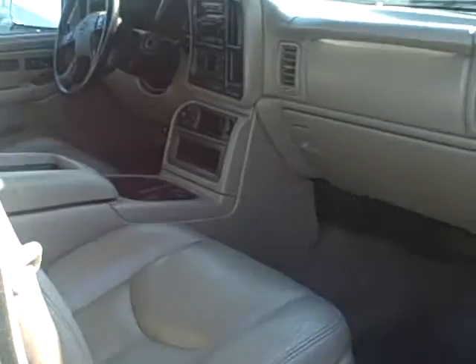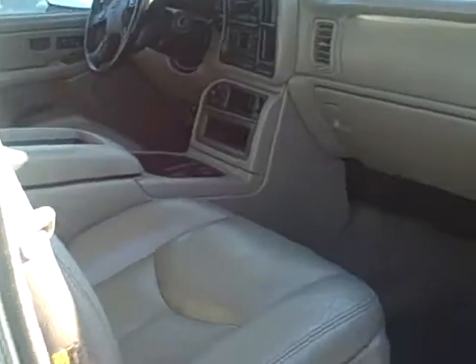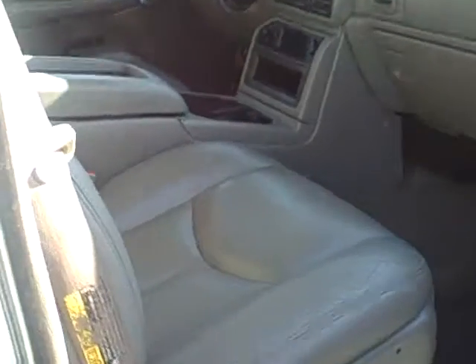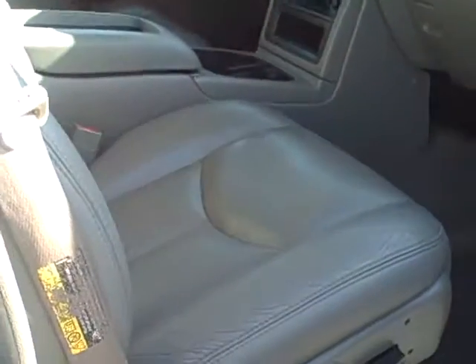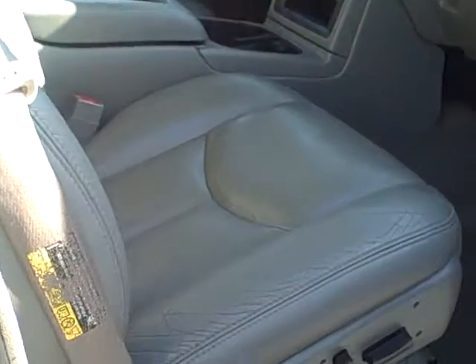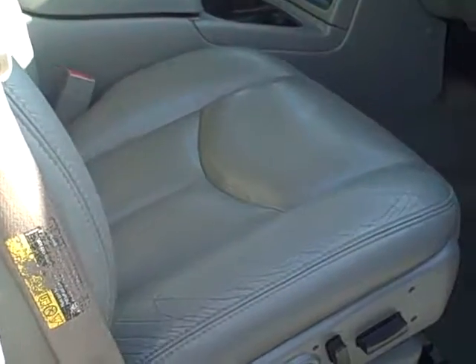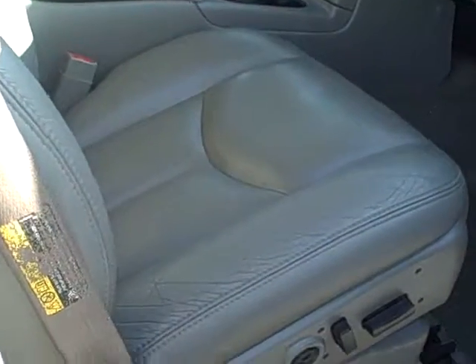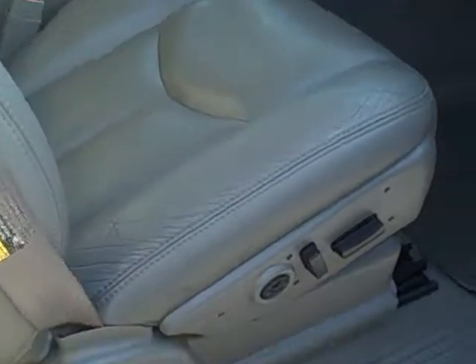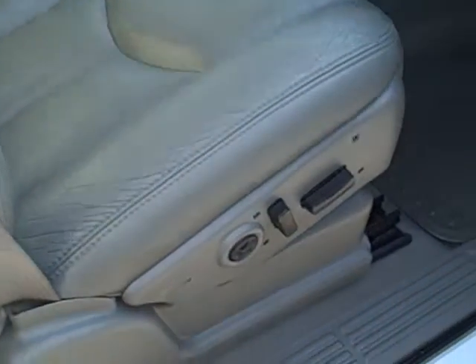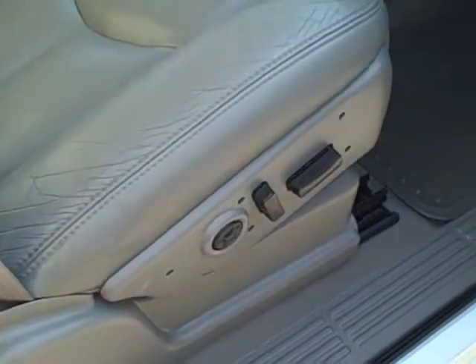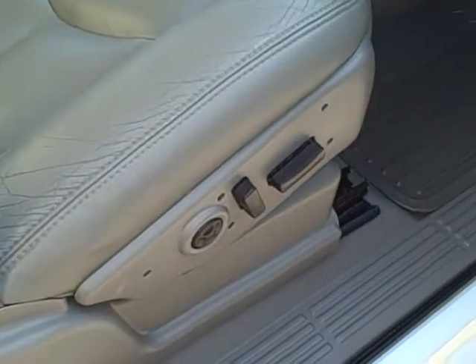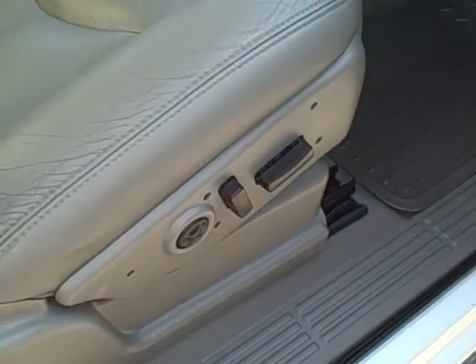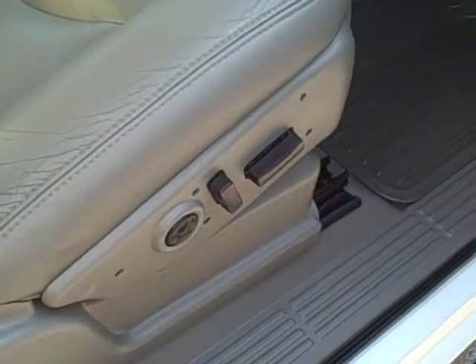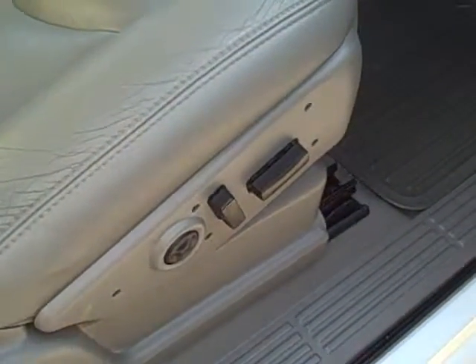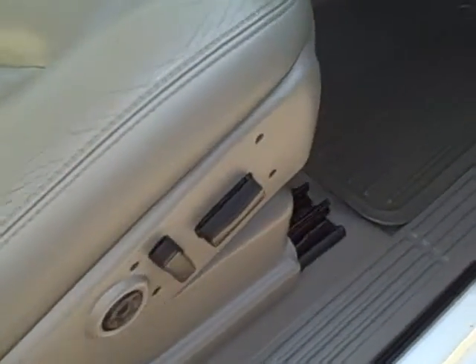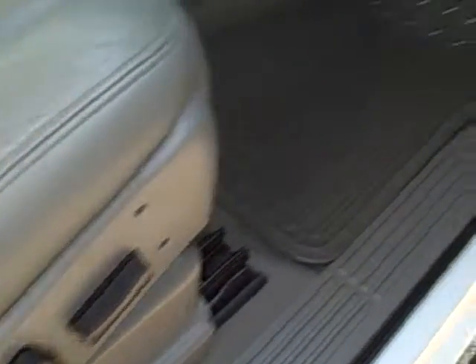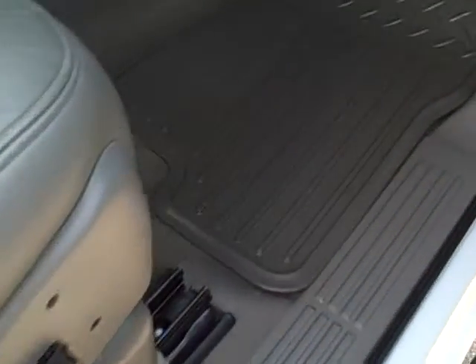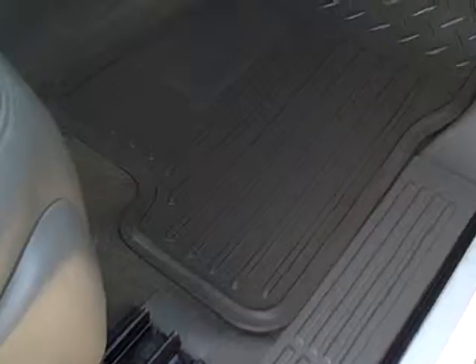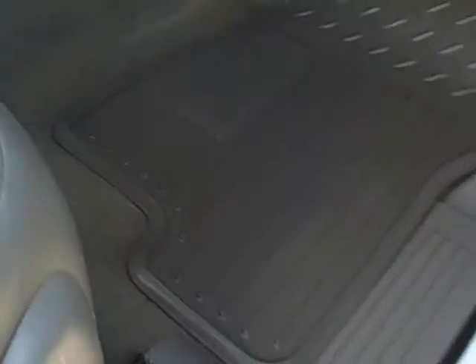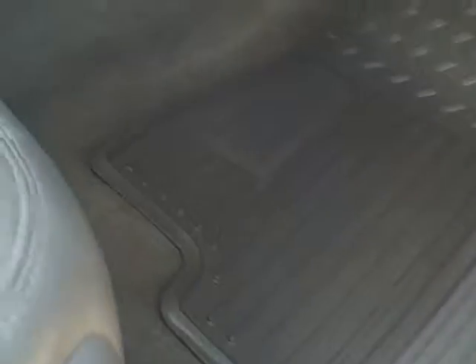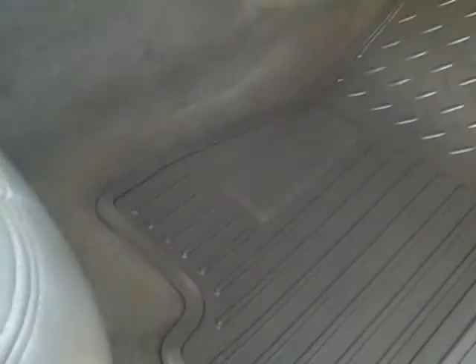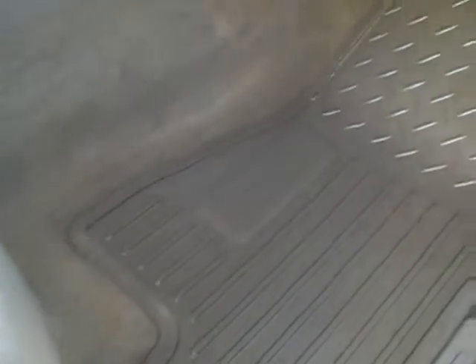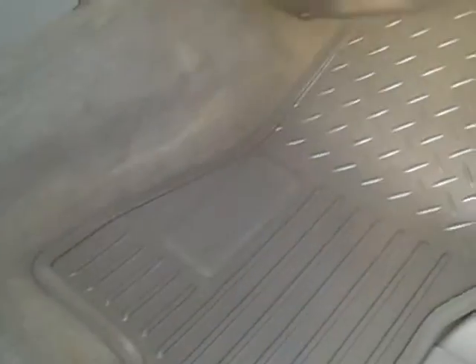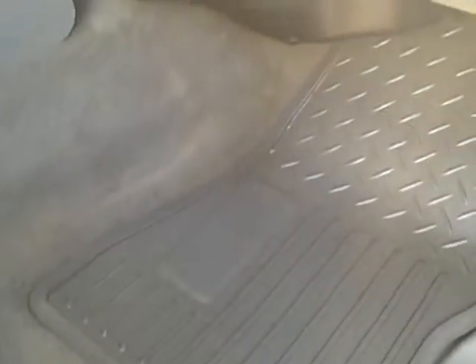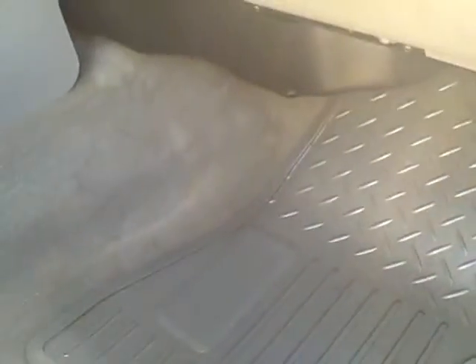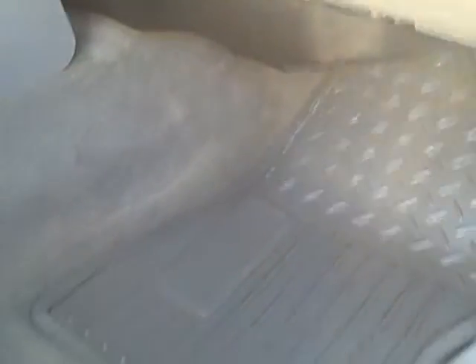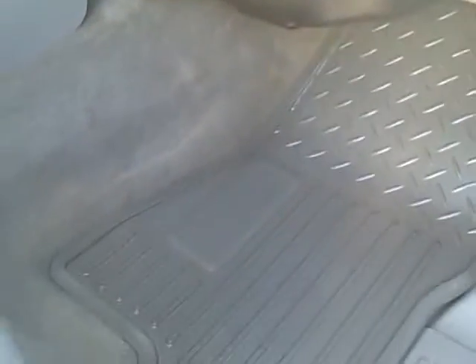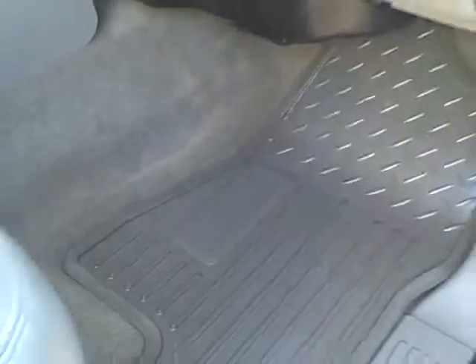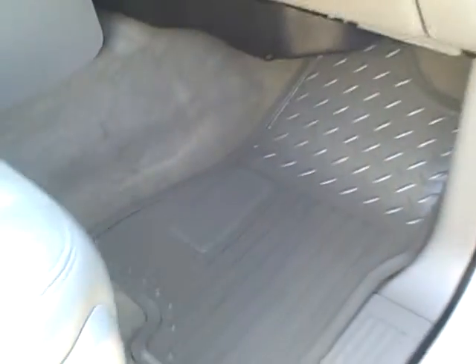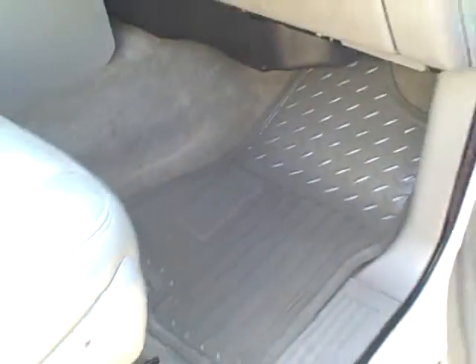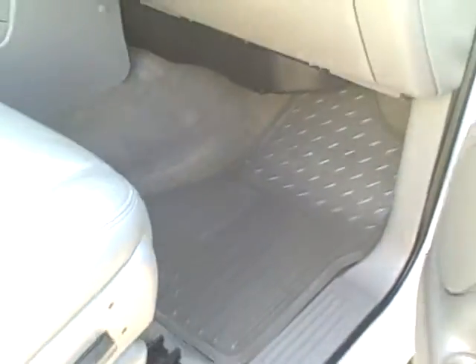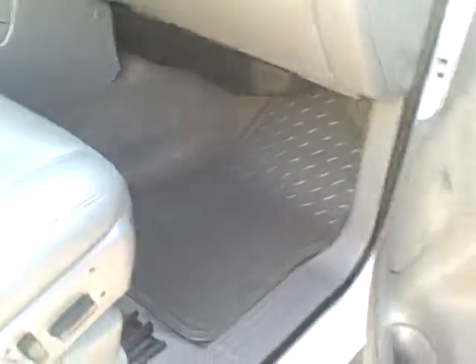Passenger side seating area — passenger power. This really is a nice truck.